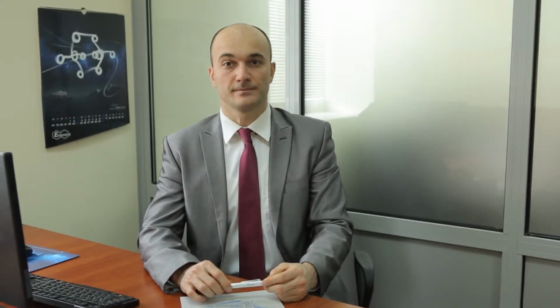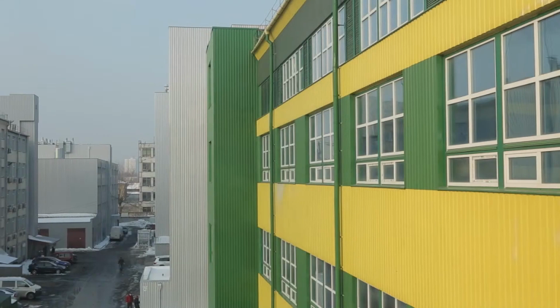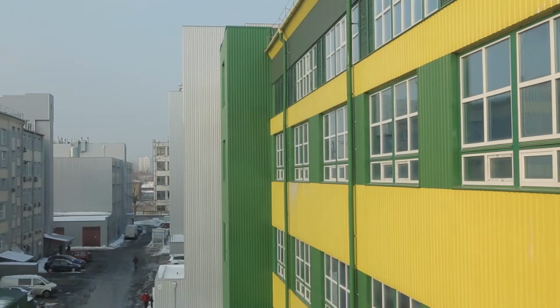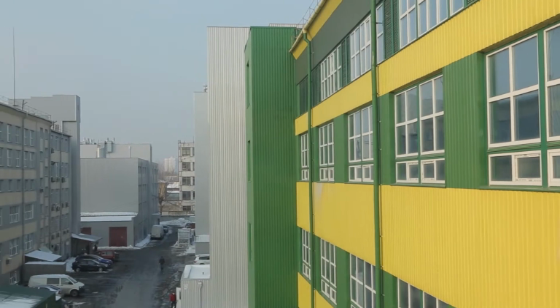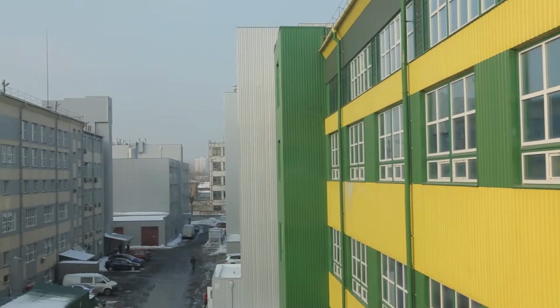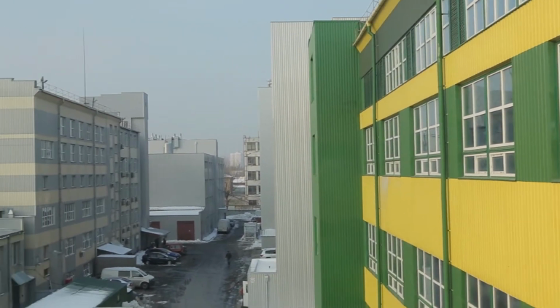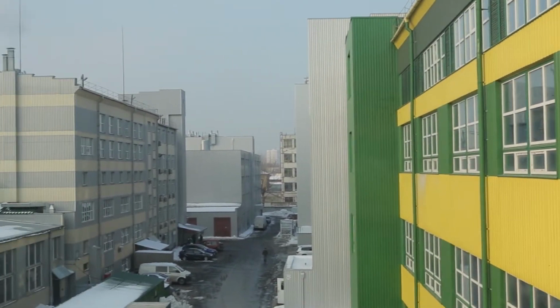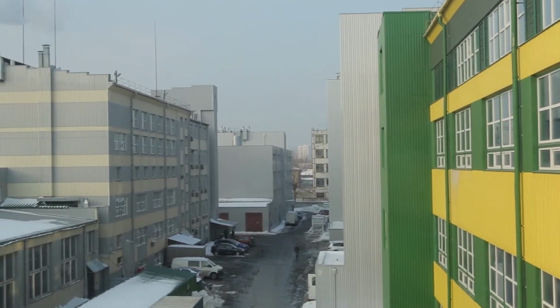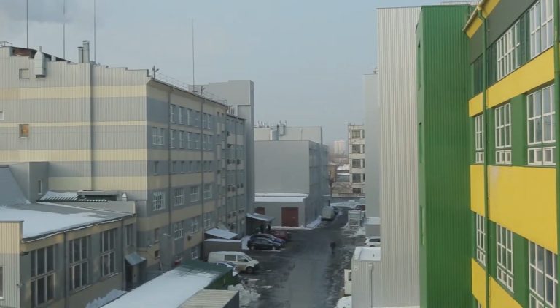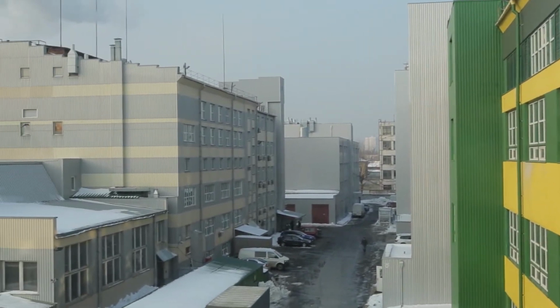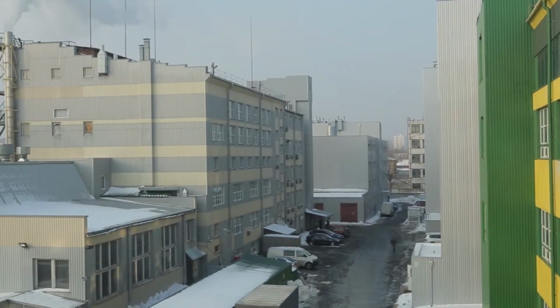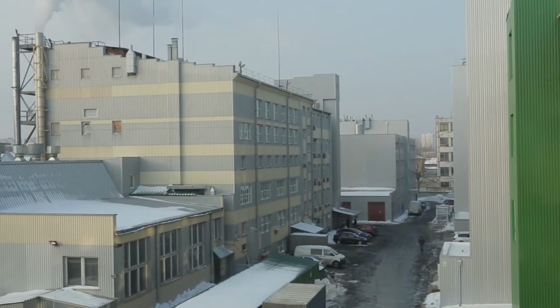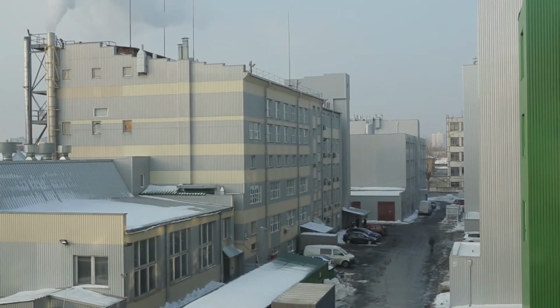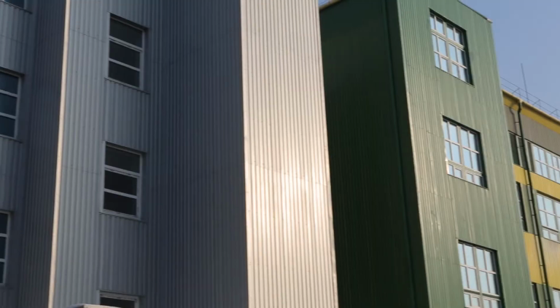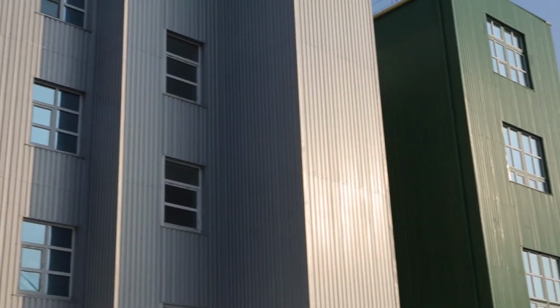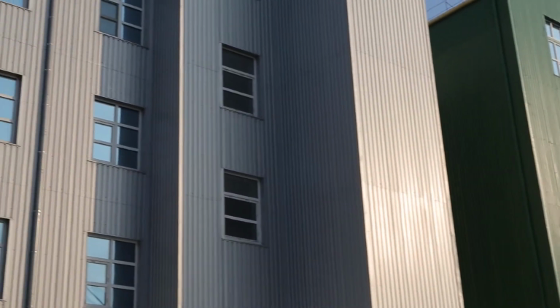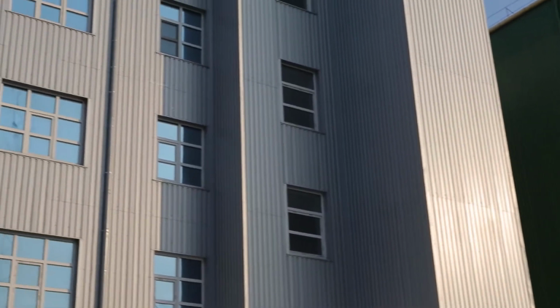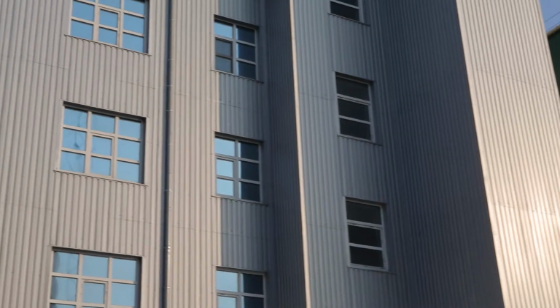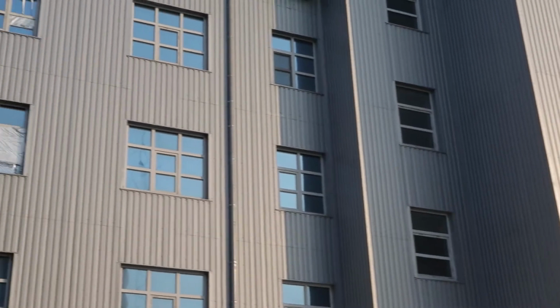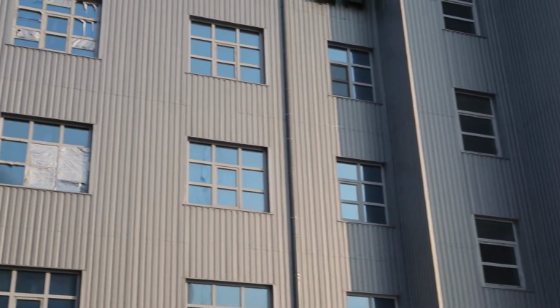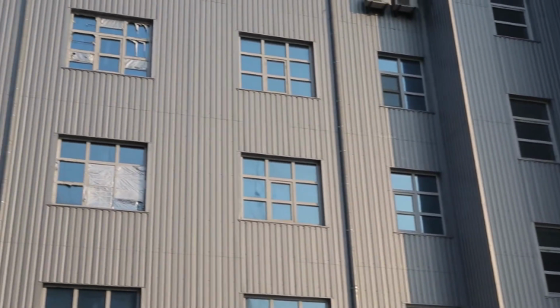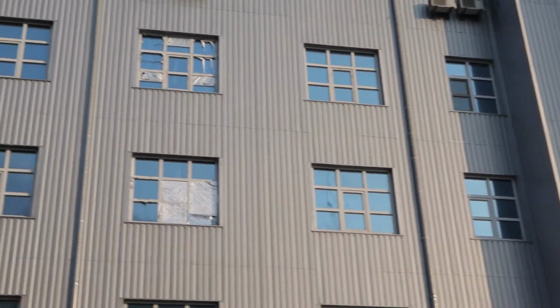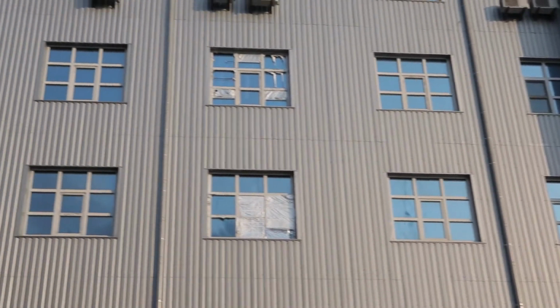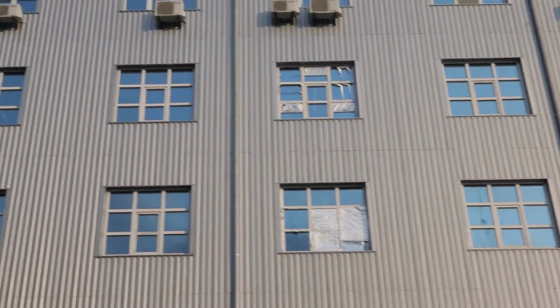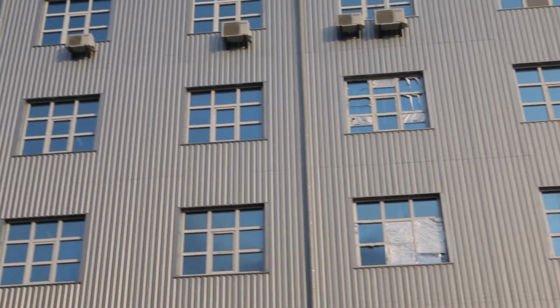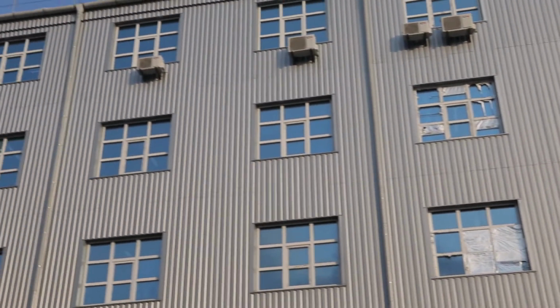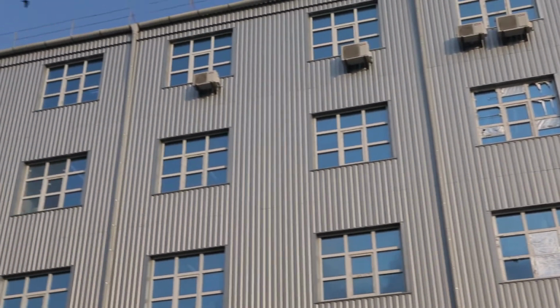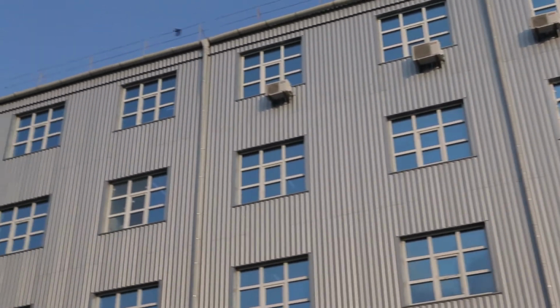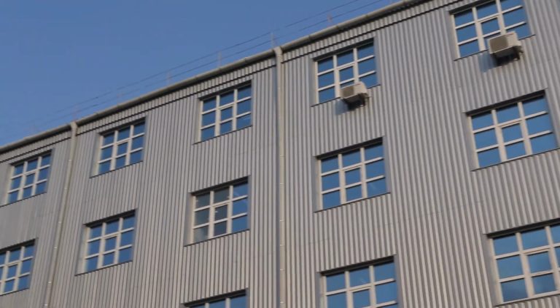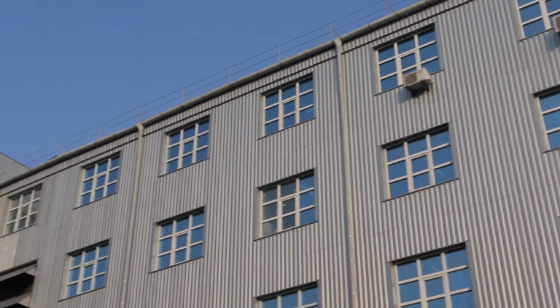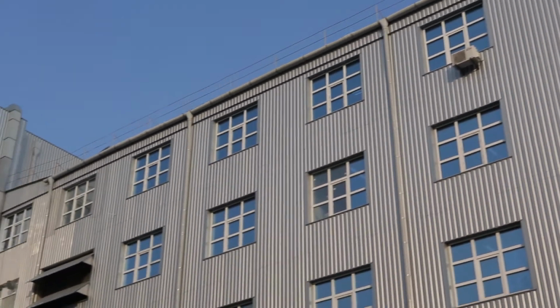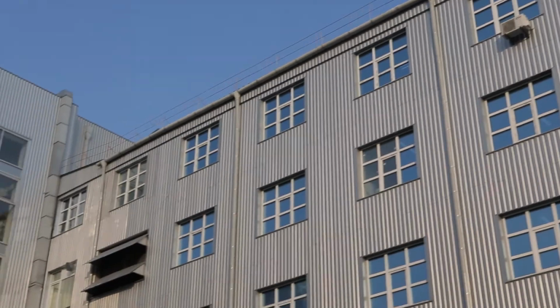We are at the territory of the main complex of Inamin. The complex occupies more than three acres. All buildings were newly built and there are always ongoing constructions at Inamin.